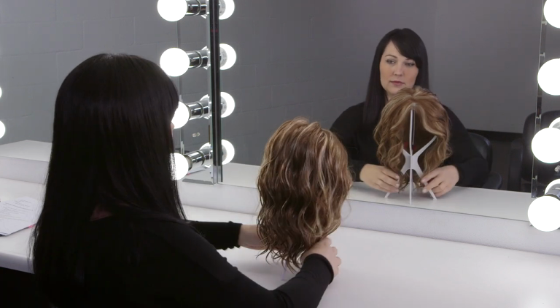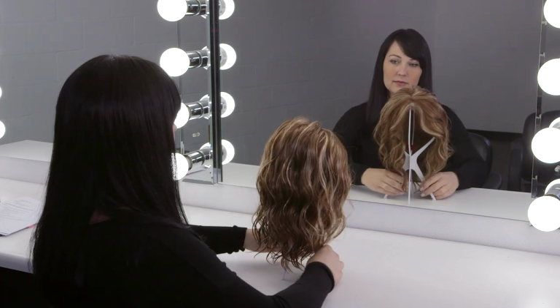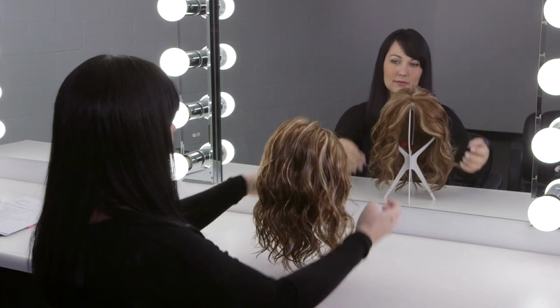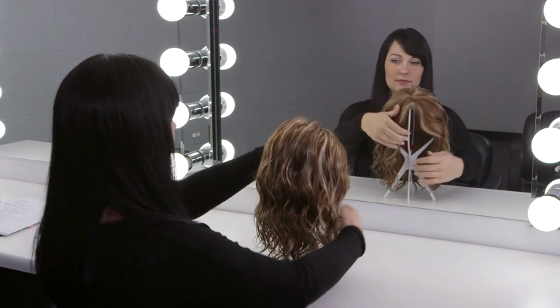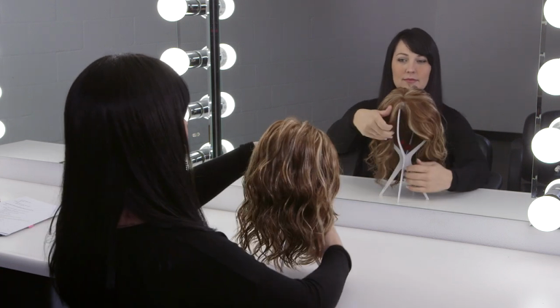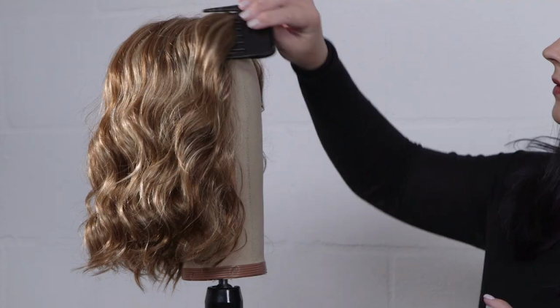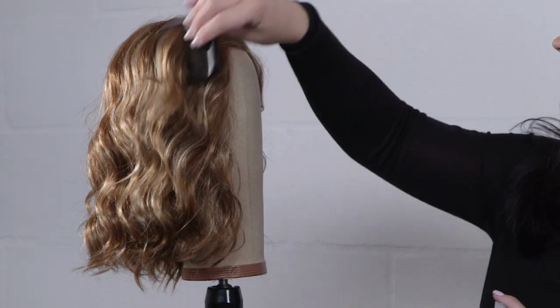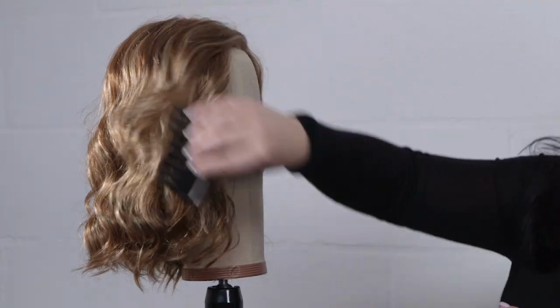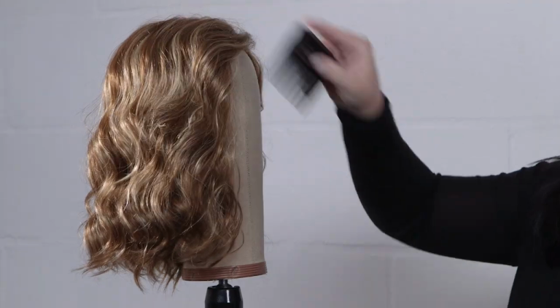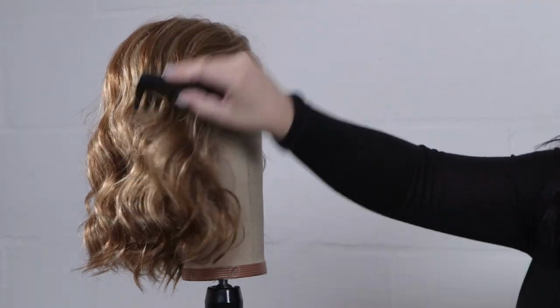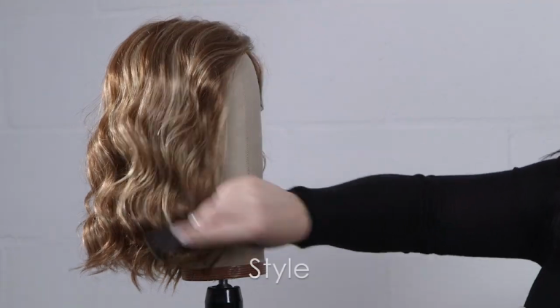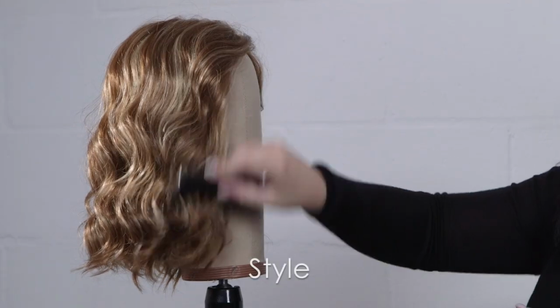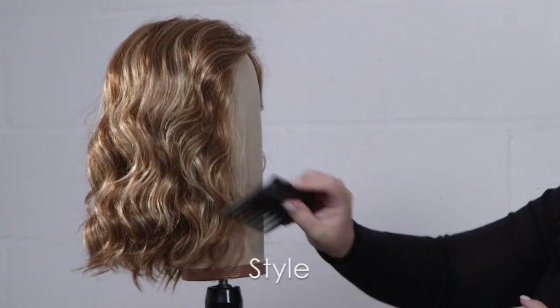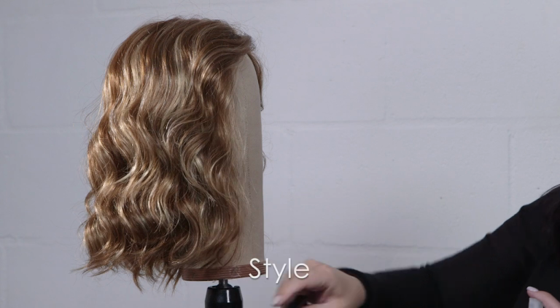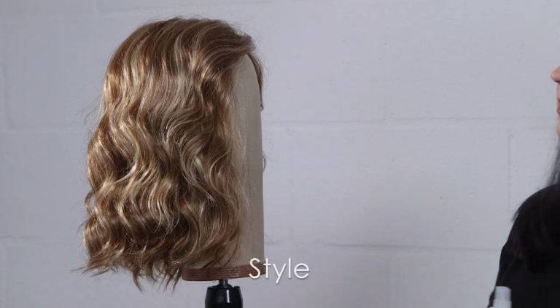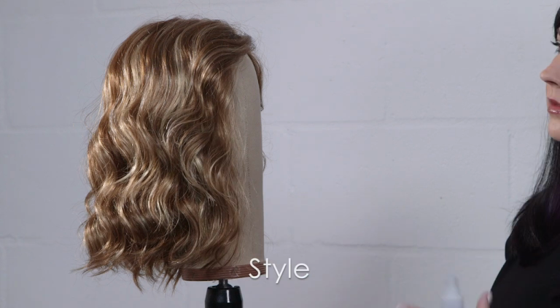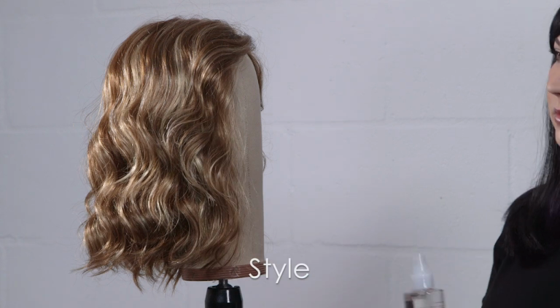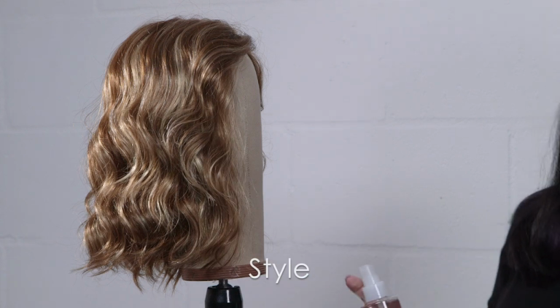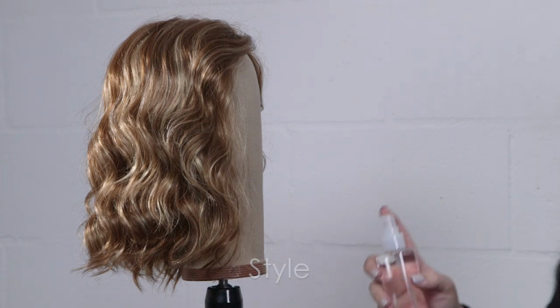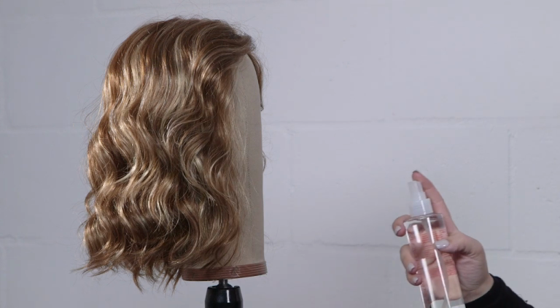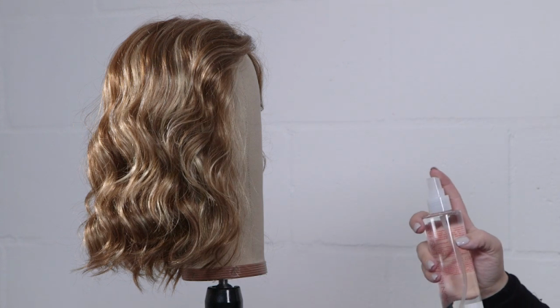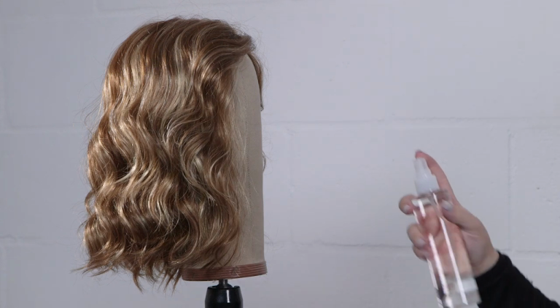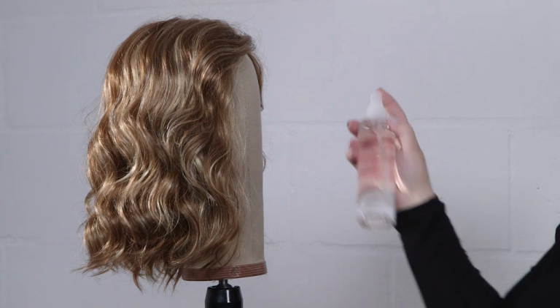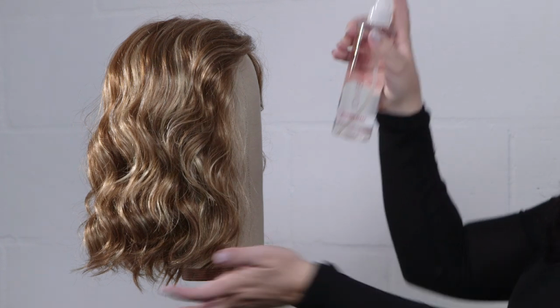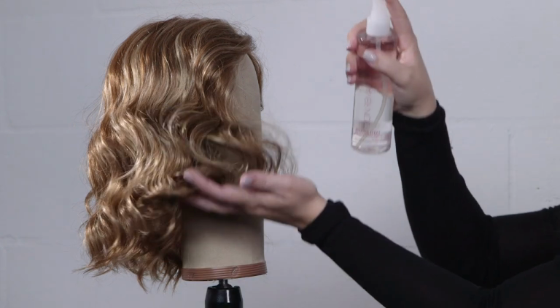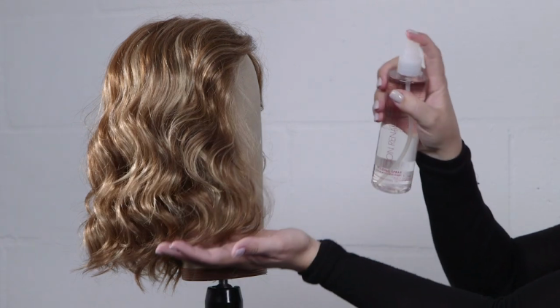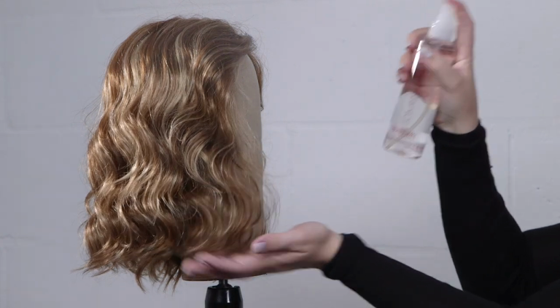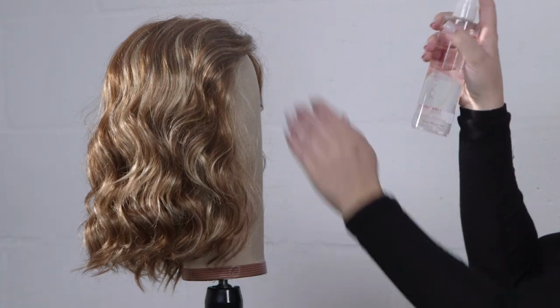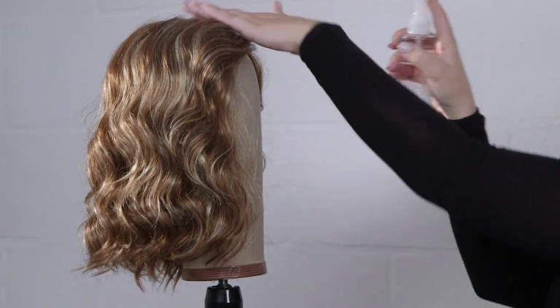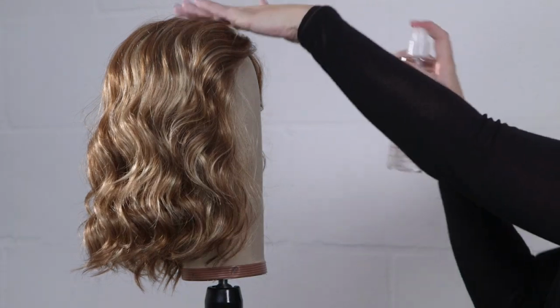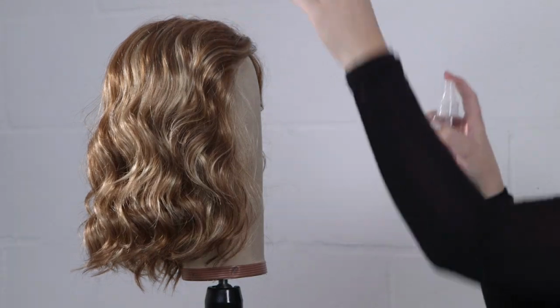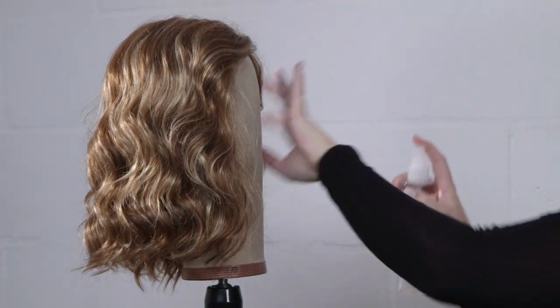Do not blow dry. Use your fingertips or a wide tooth comb to style as desired. Lock in style by misting three to five pumps of Jon Renau holding spray.